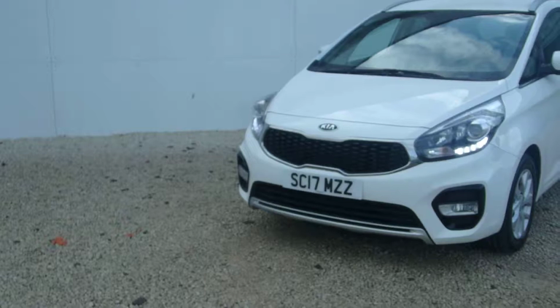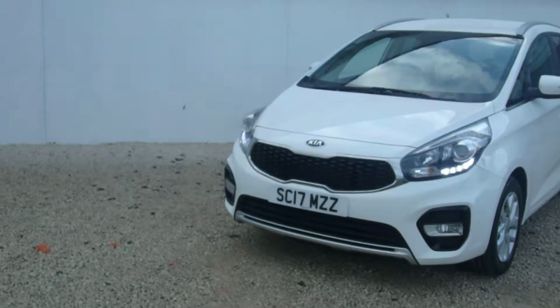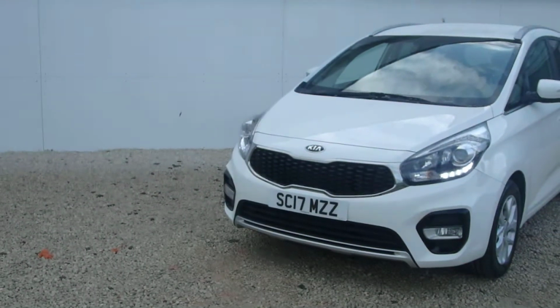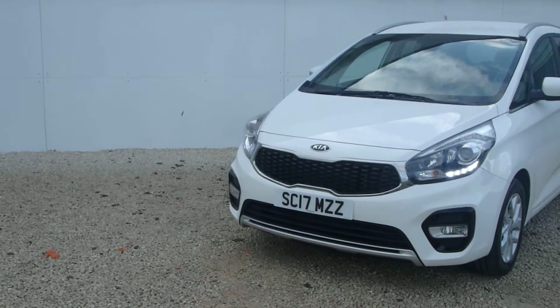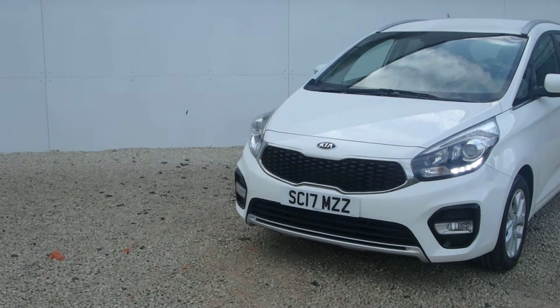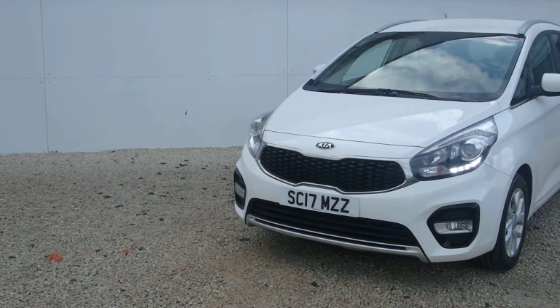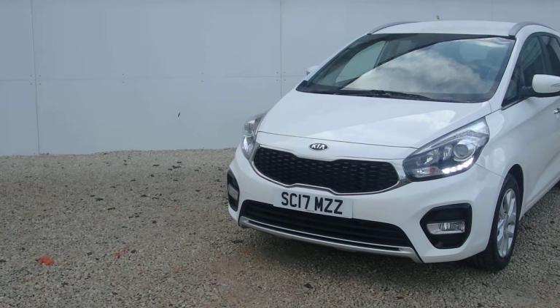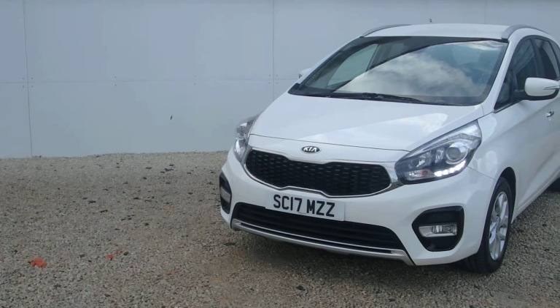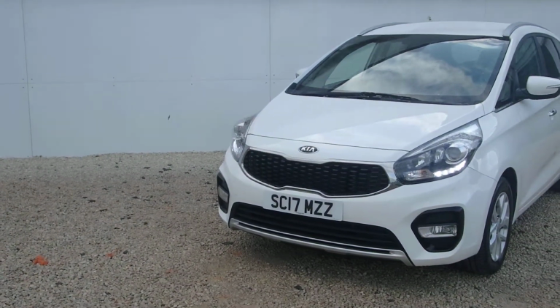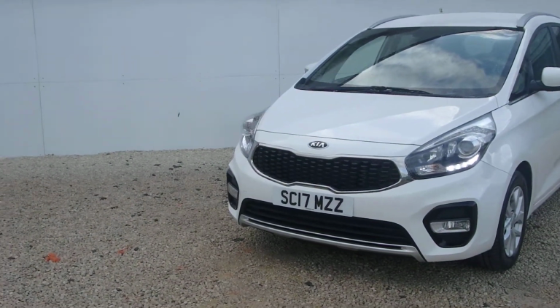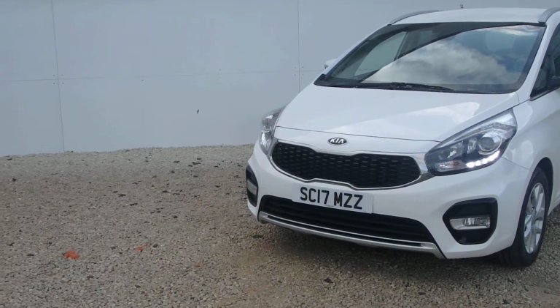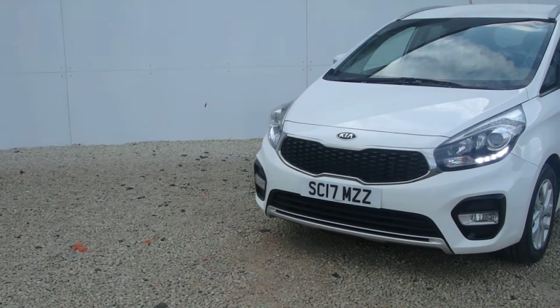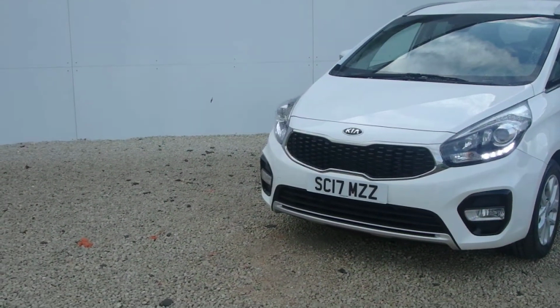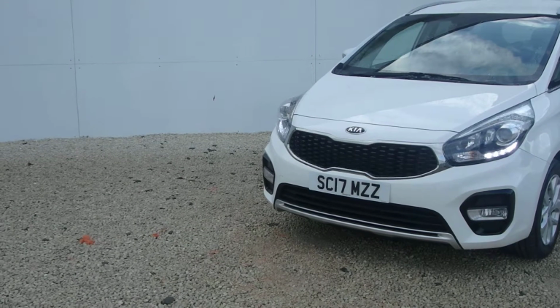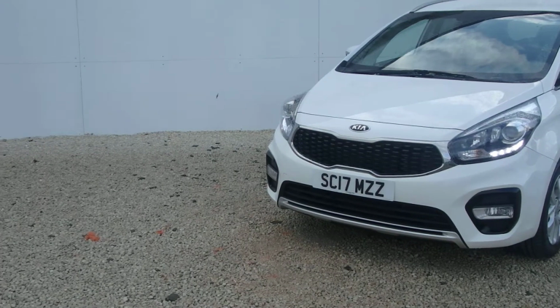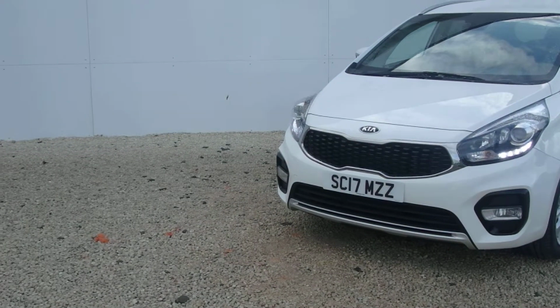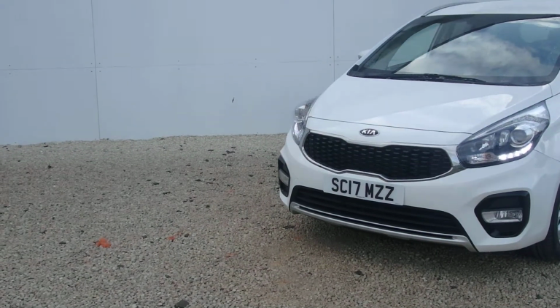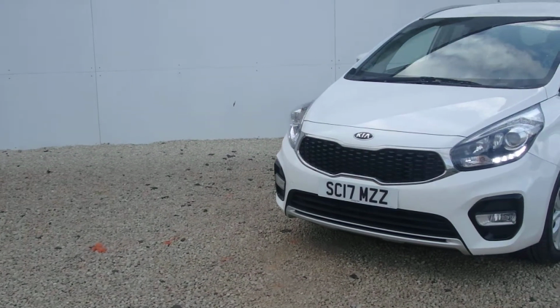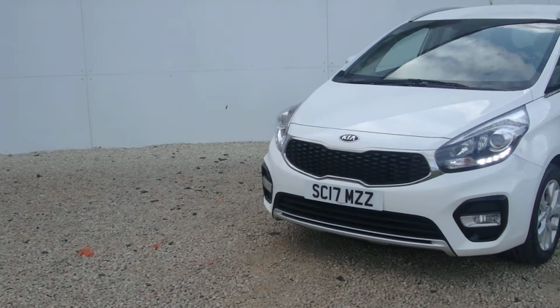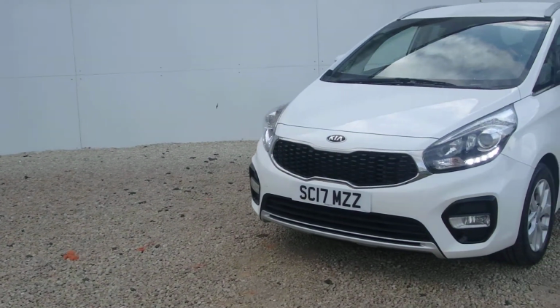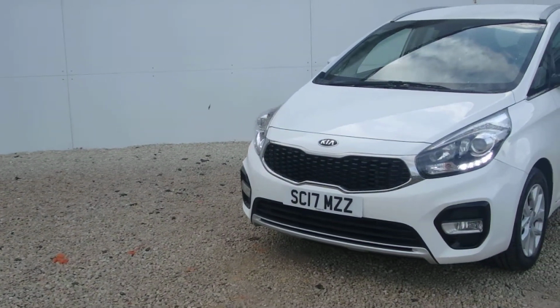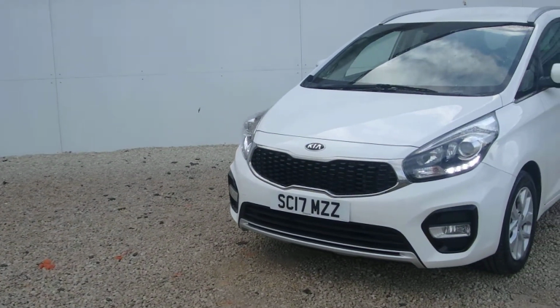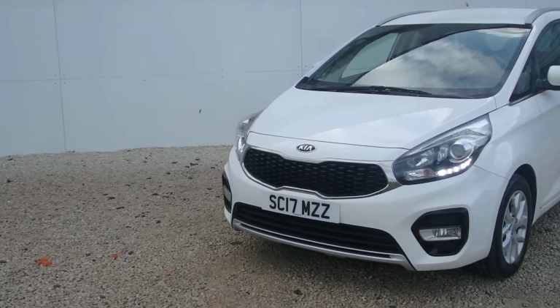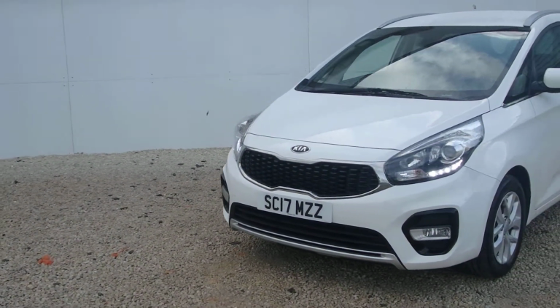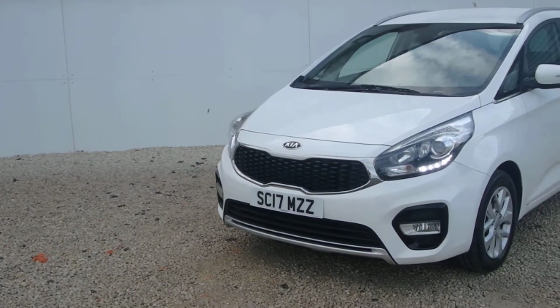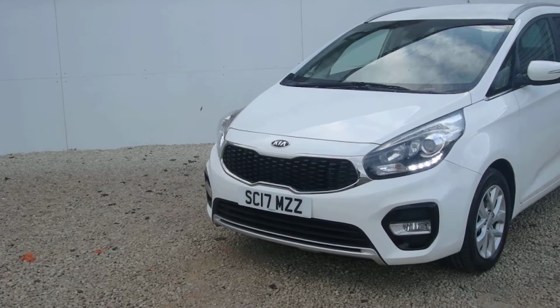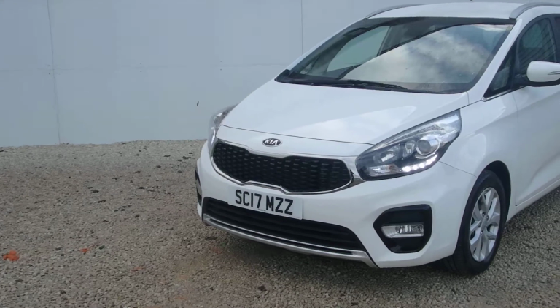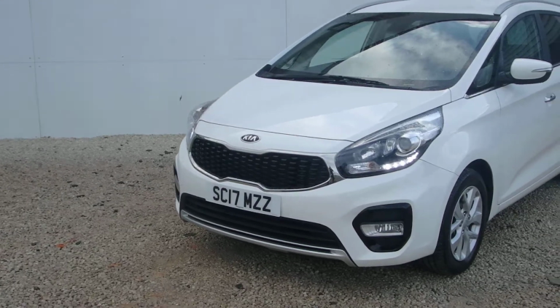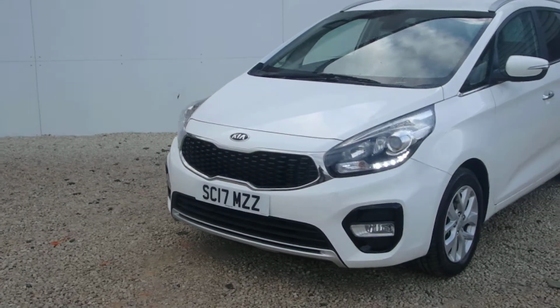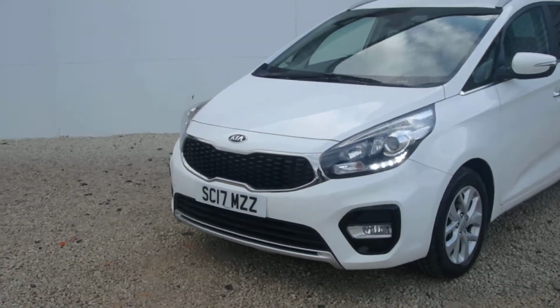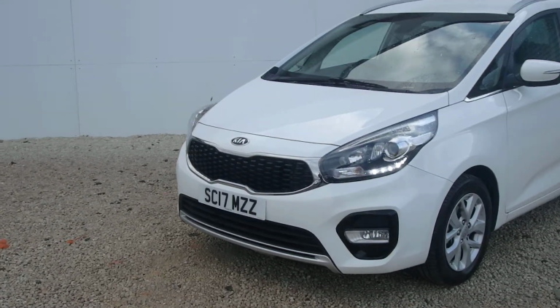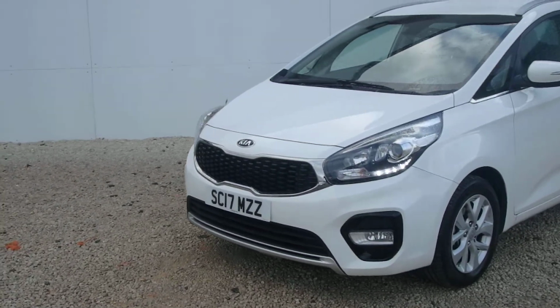New into stock here at Phoenix Kia Linwood is the Kia Carens 2017 1.7 diesel automatic car. The car is currently being used as a staff demonstrator and is now available for sale.